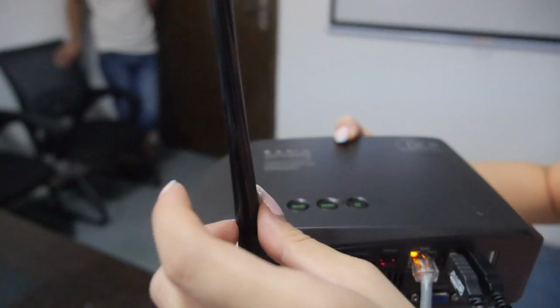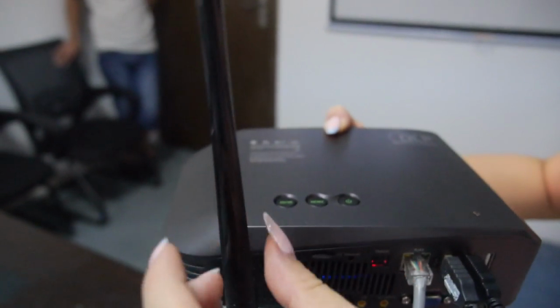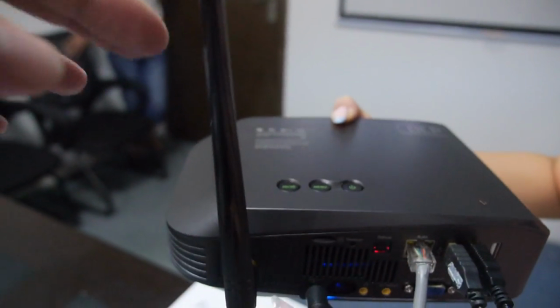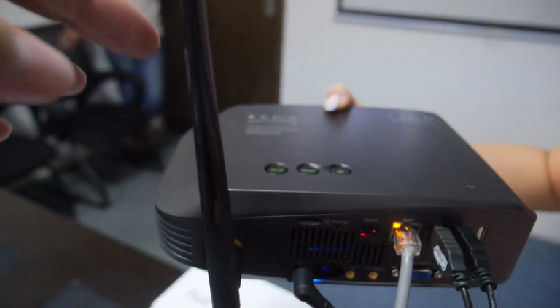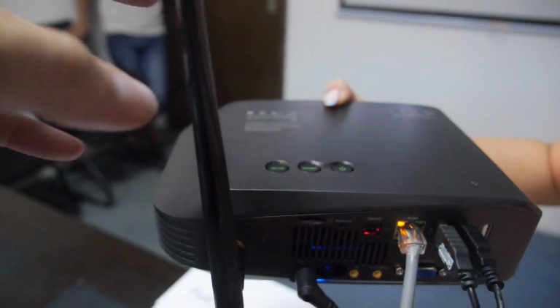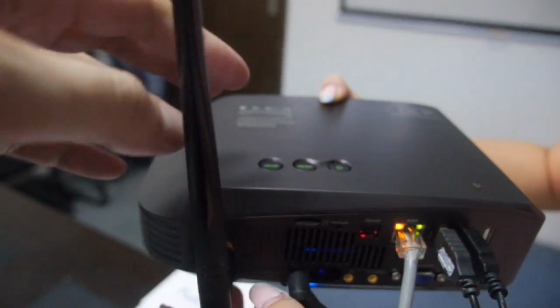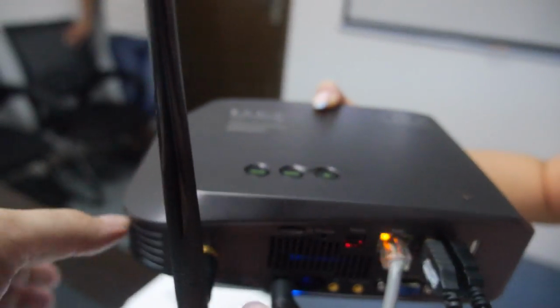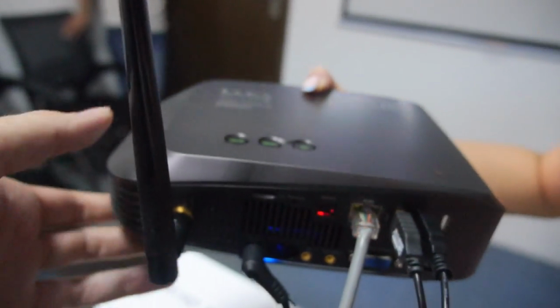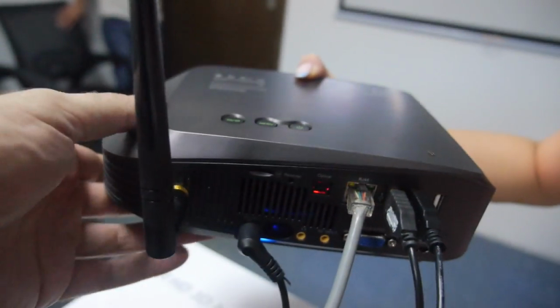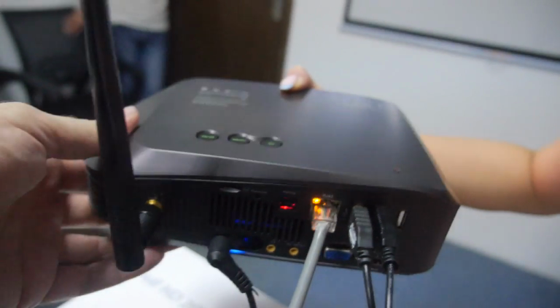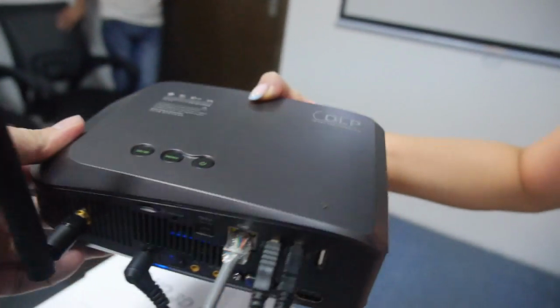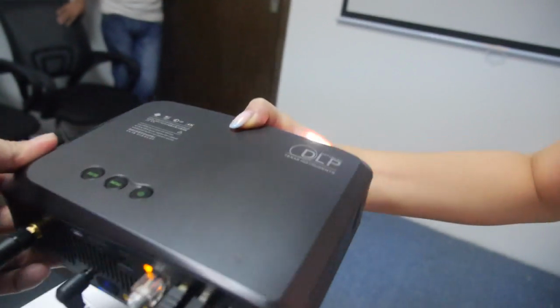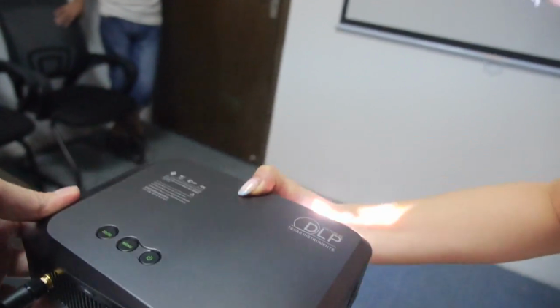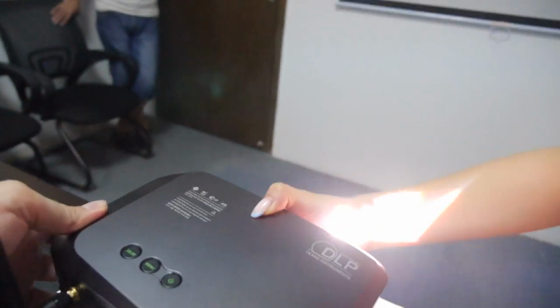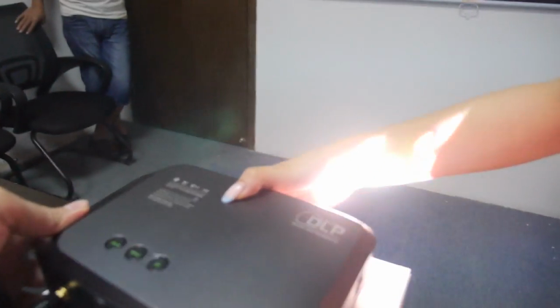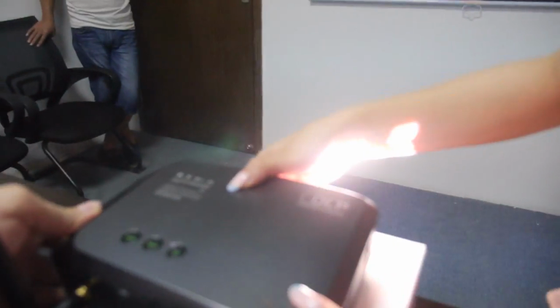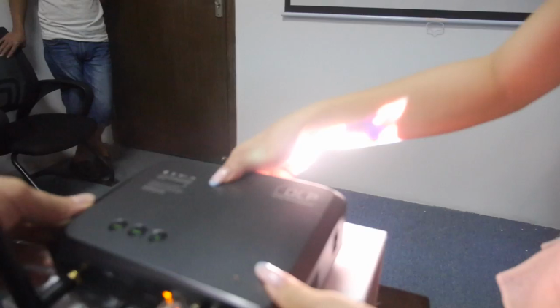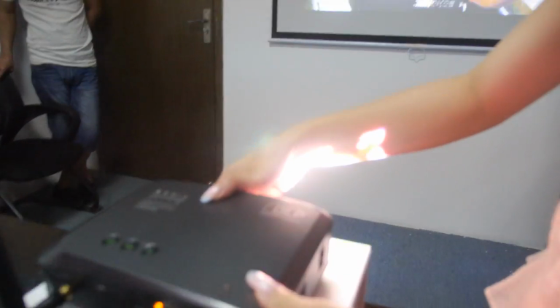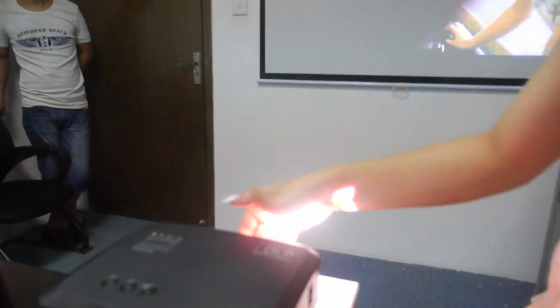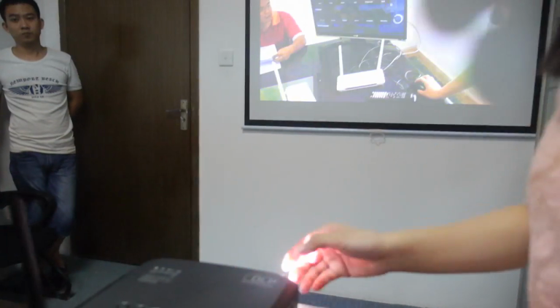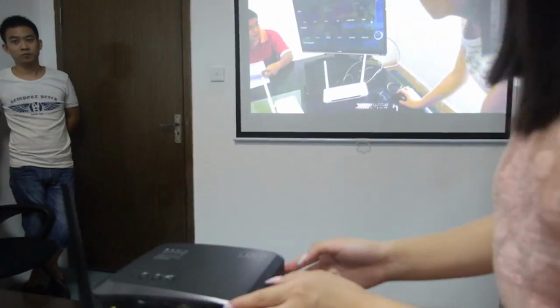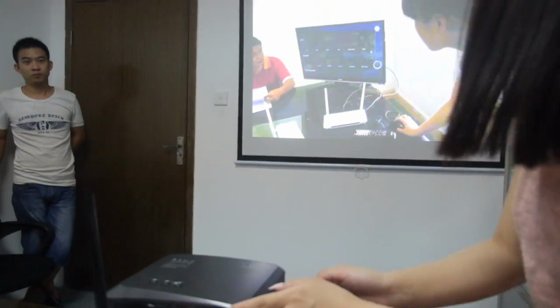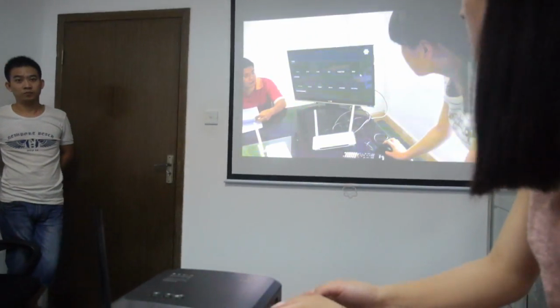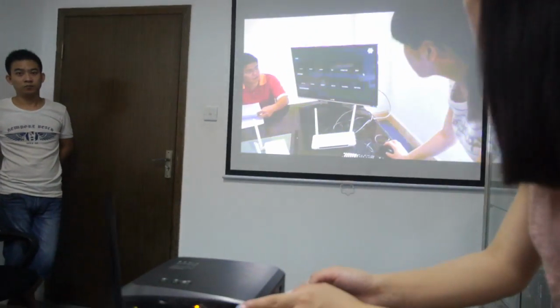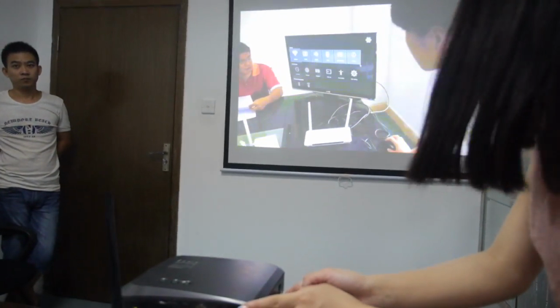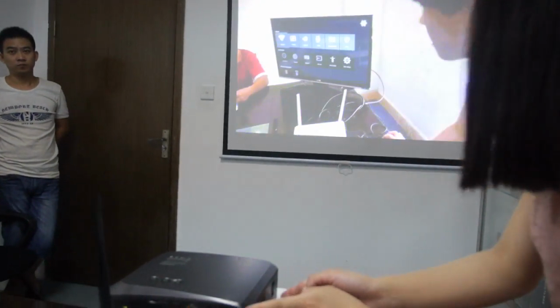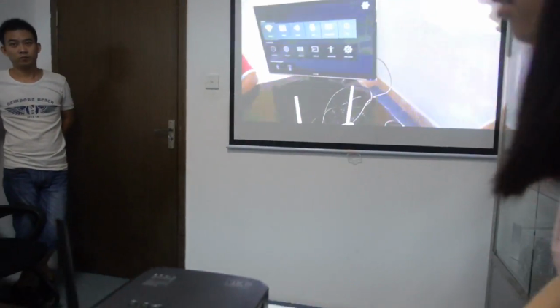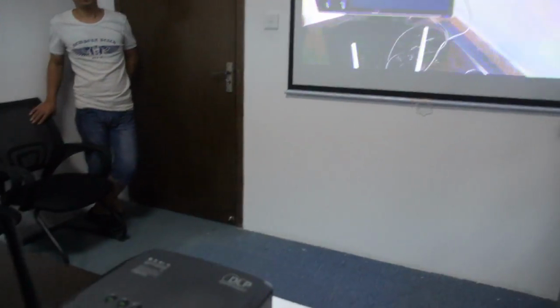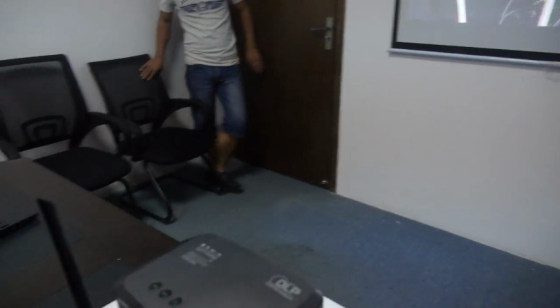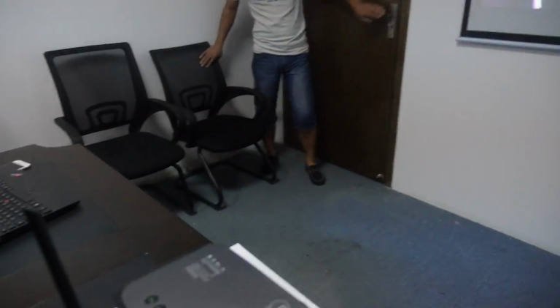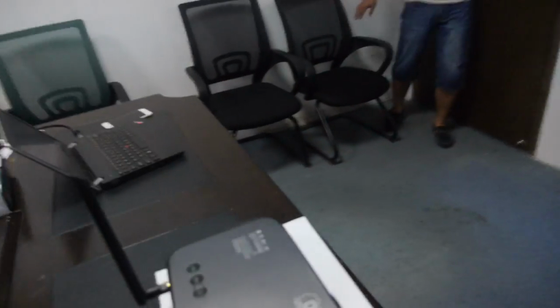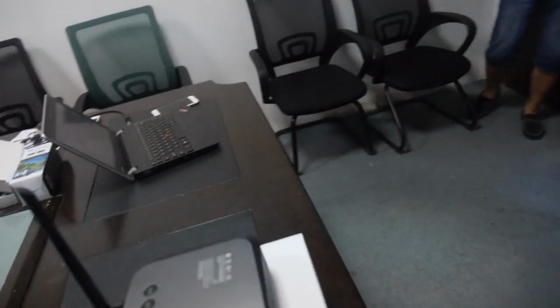This is dual-band Wi-Fi, so it's good Wi-Fi. It's kind of like having a TV box built inside the projector. Let me check the specs.